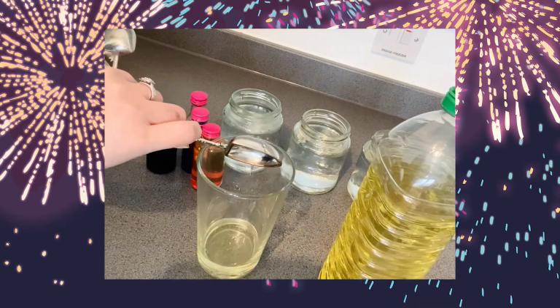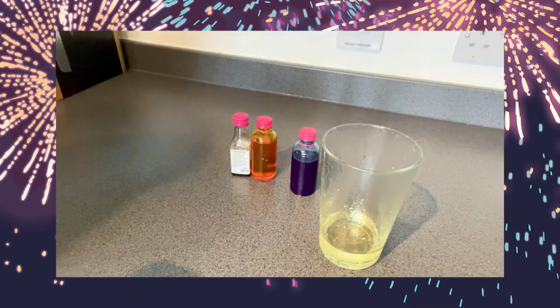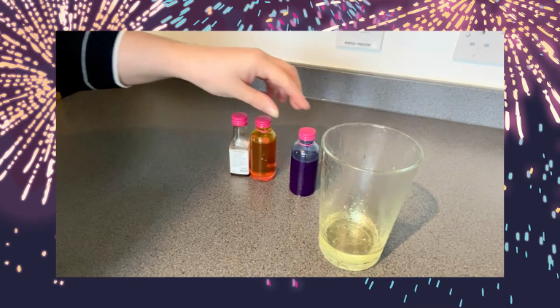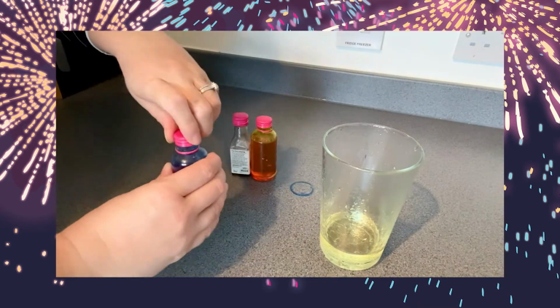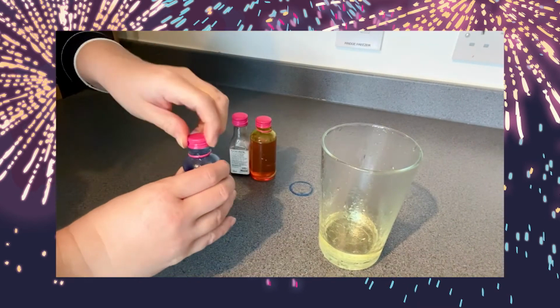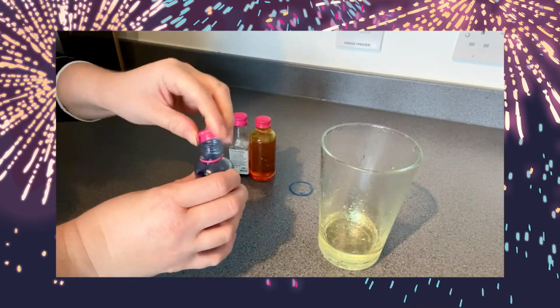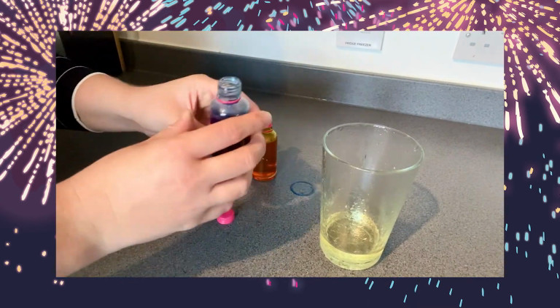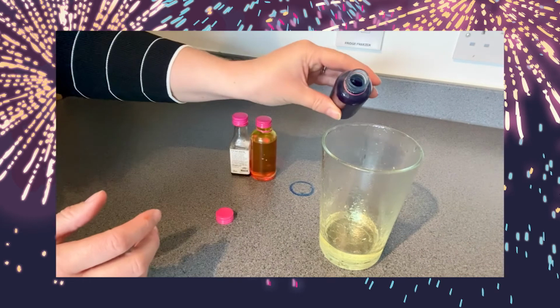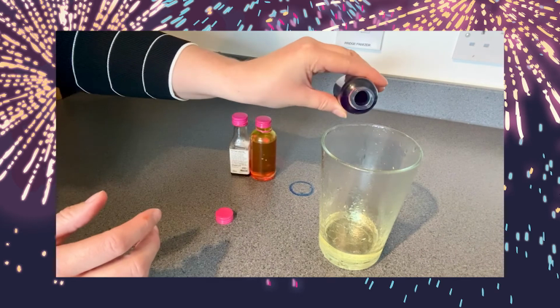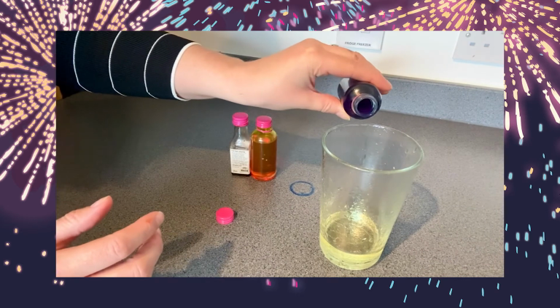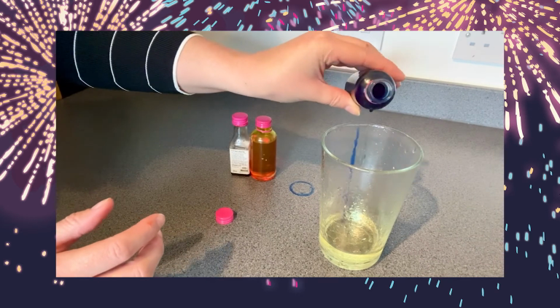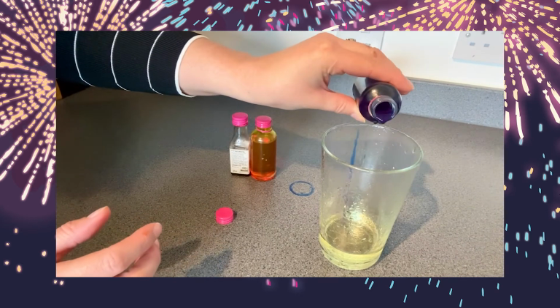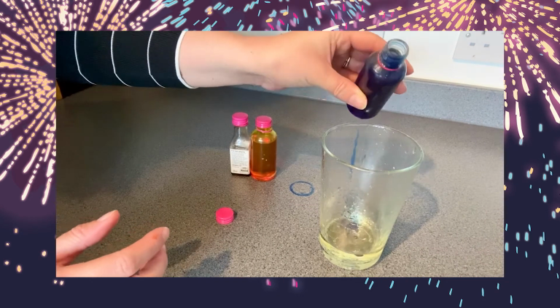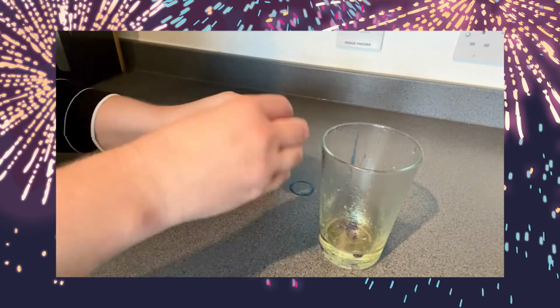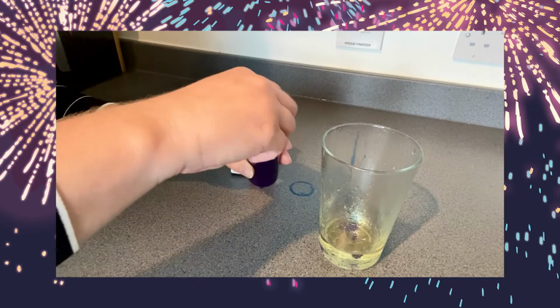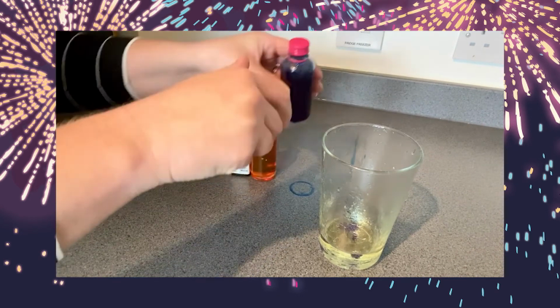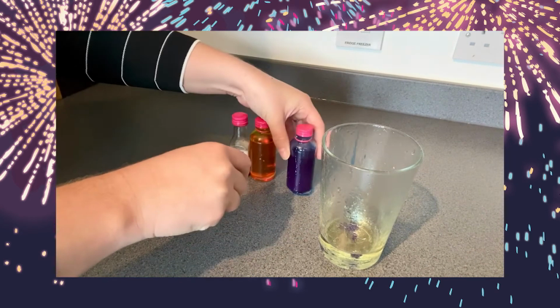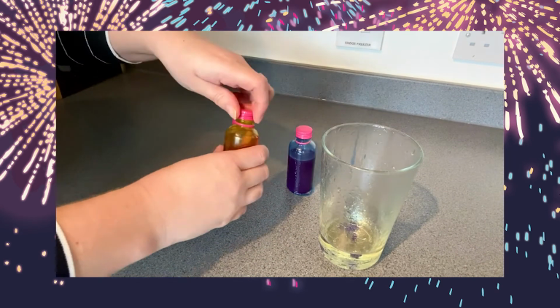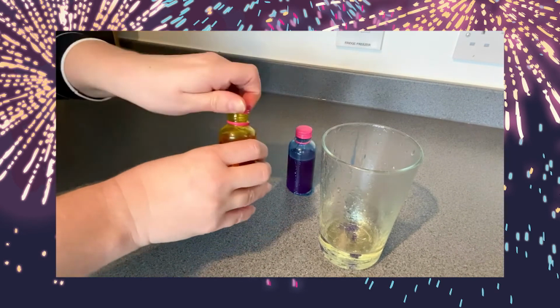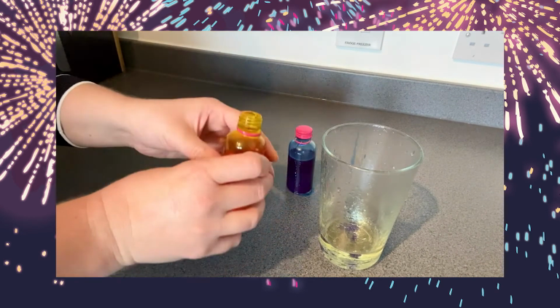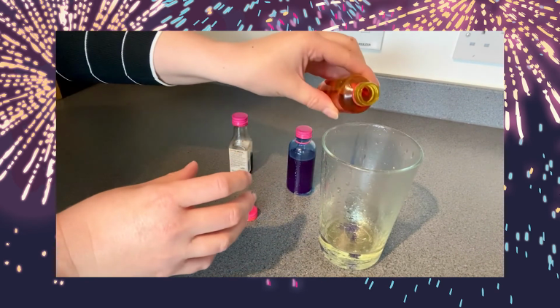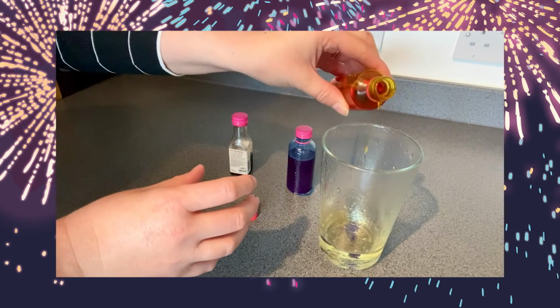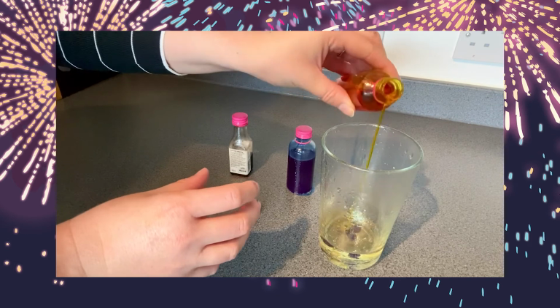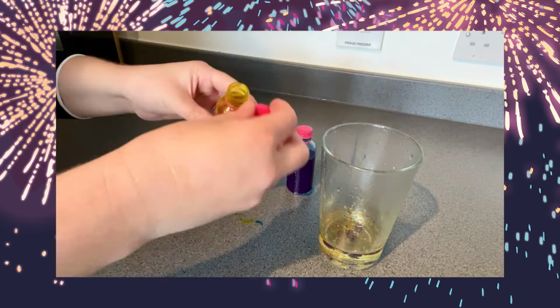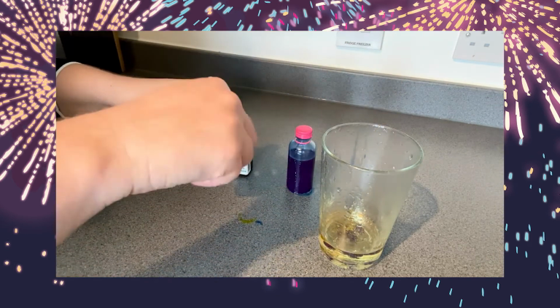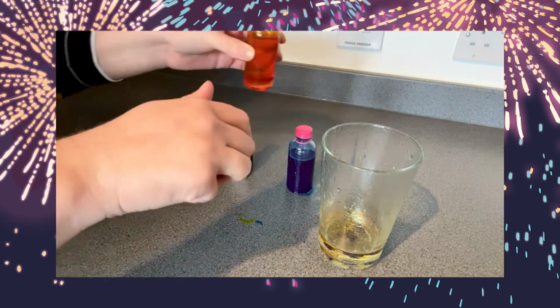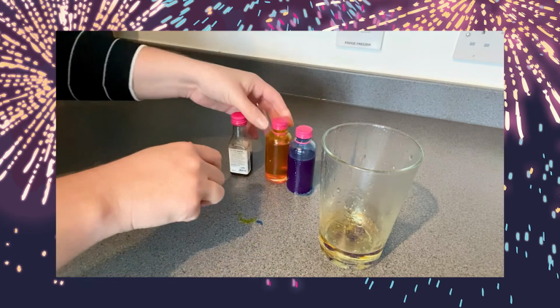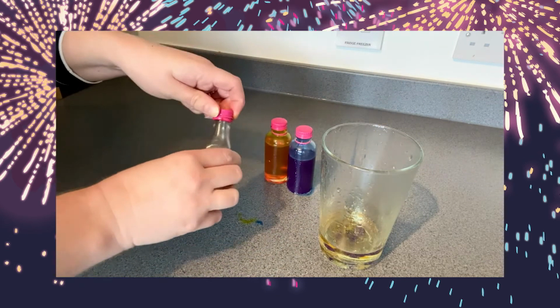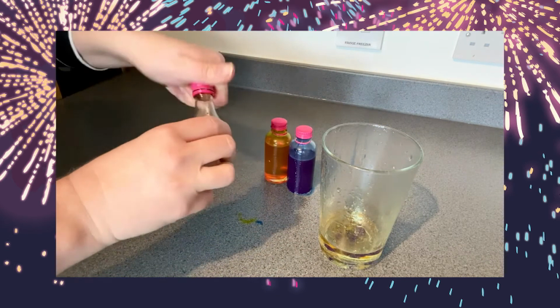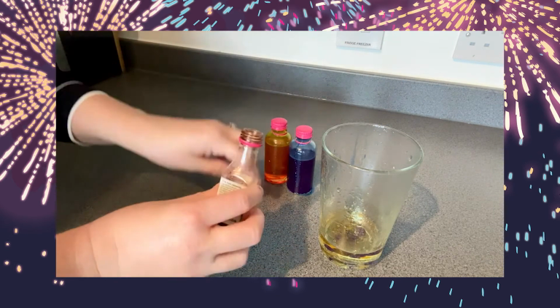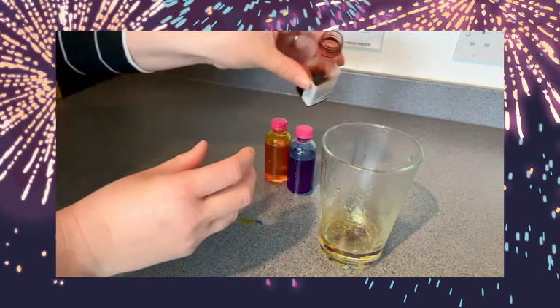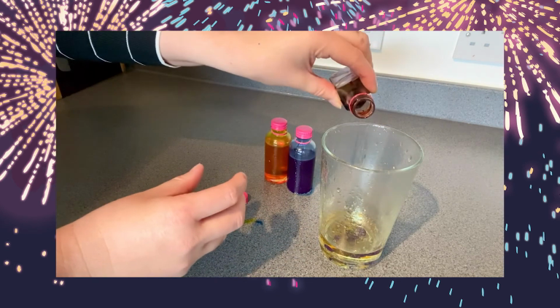Next, add three to four drops of each colour of food colouring you are using — we recommend four. Then if each colour forms a large ball, use a fork or spoon to break them up into smaller droplets.